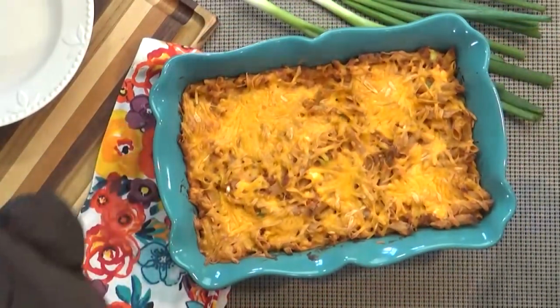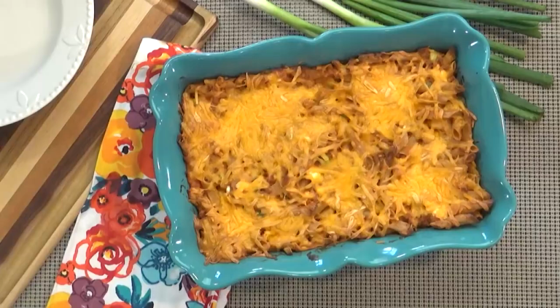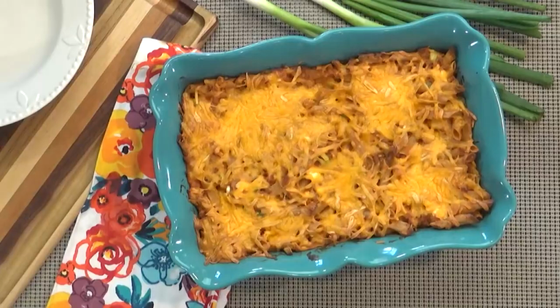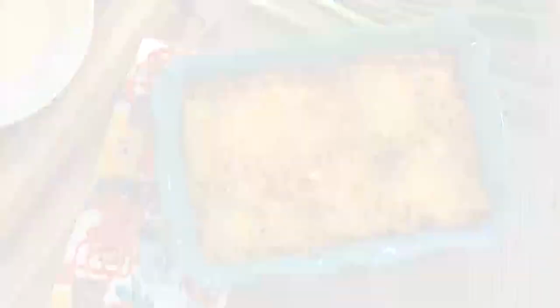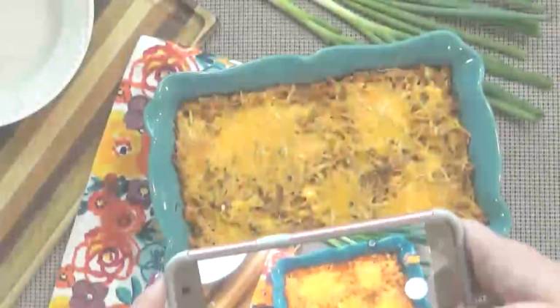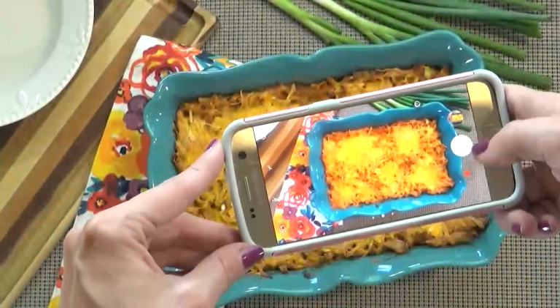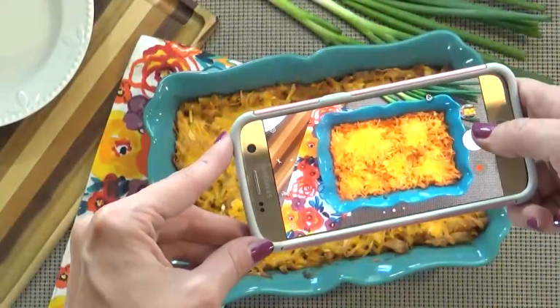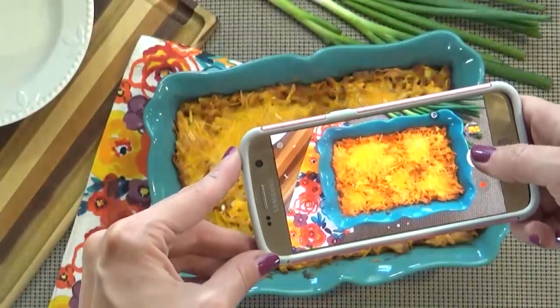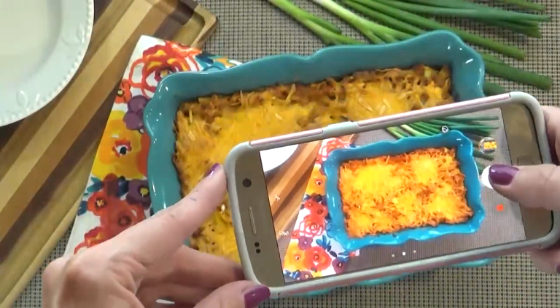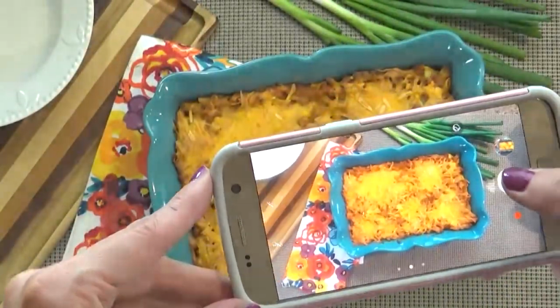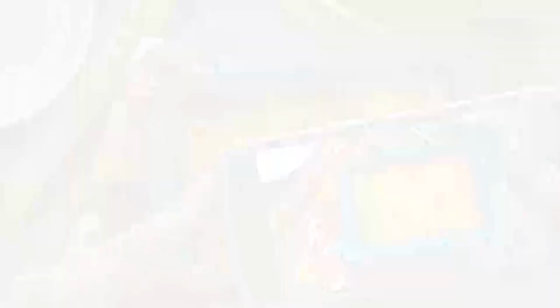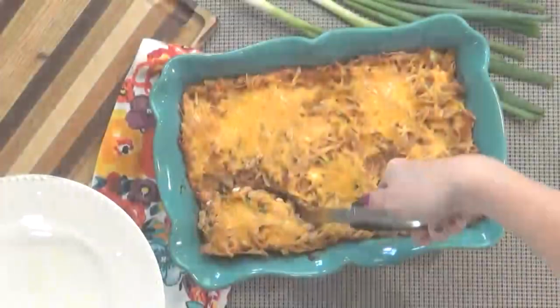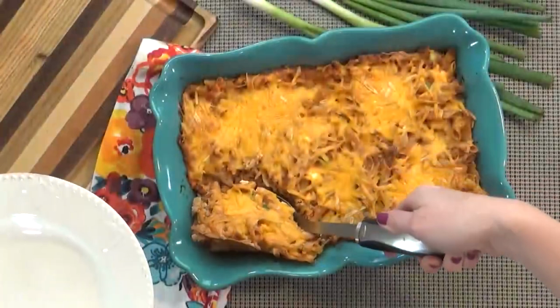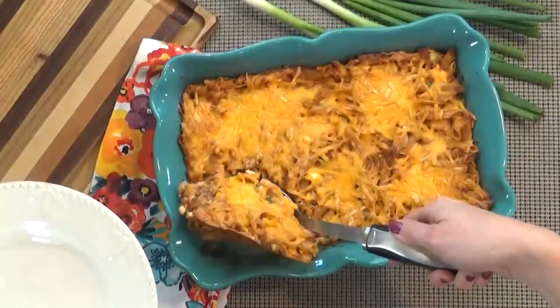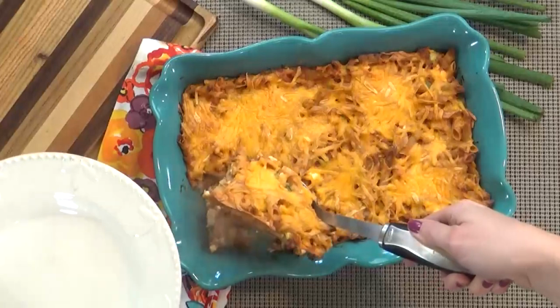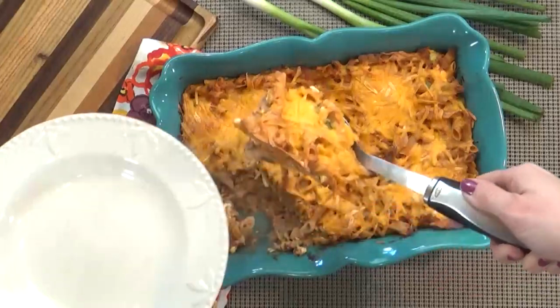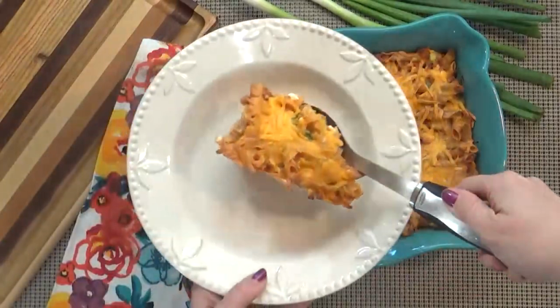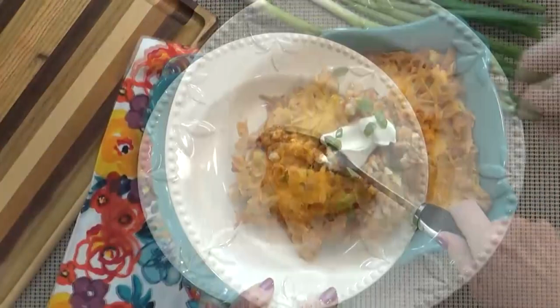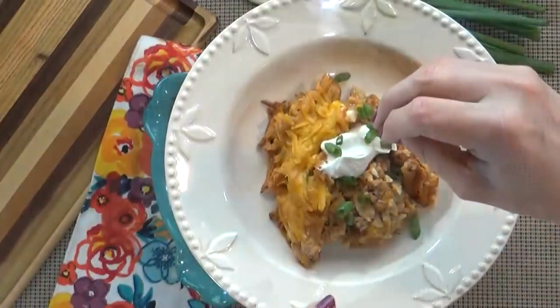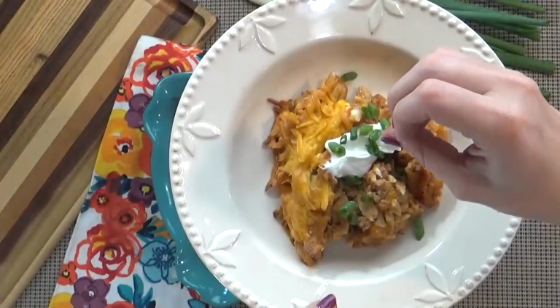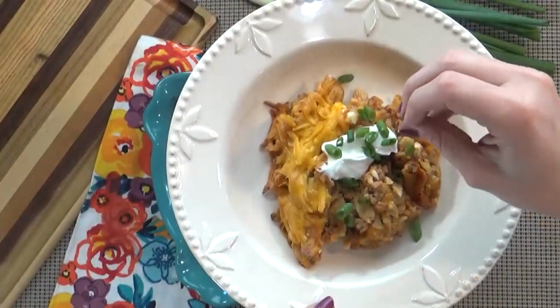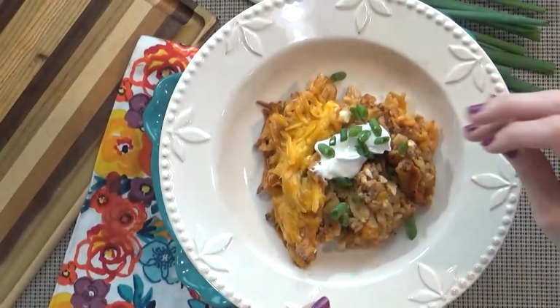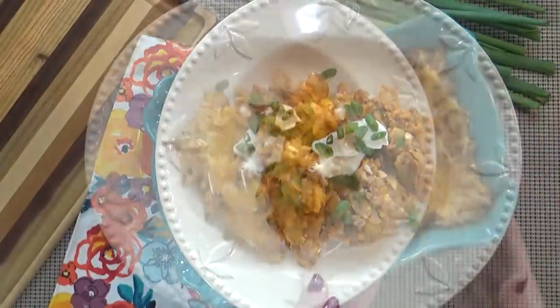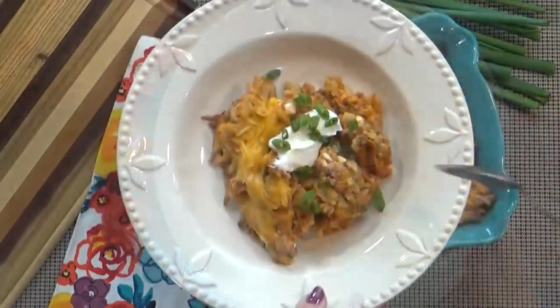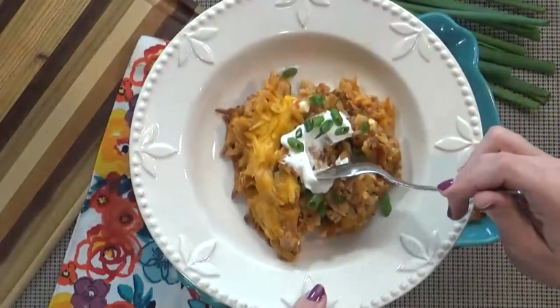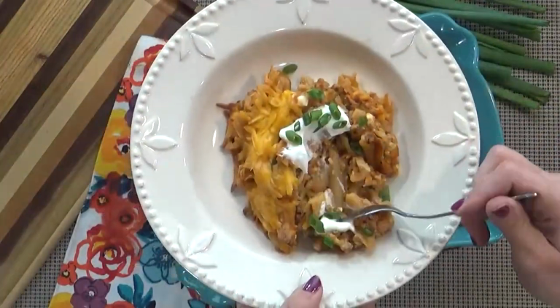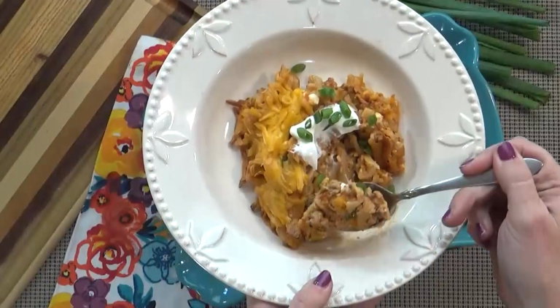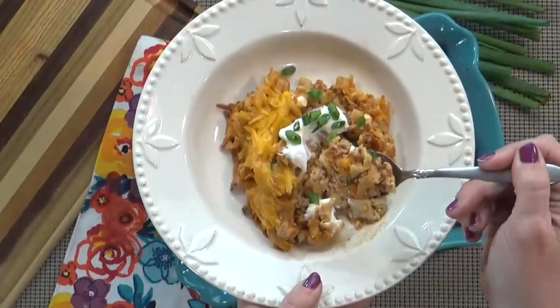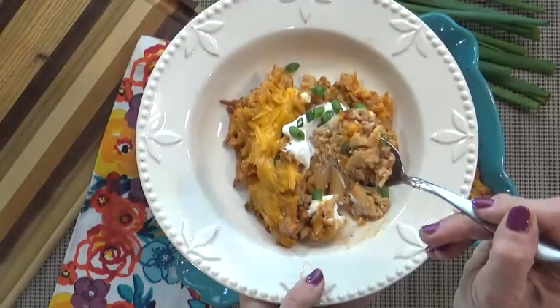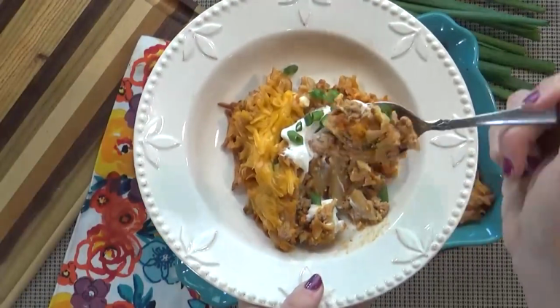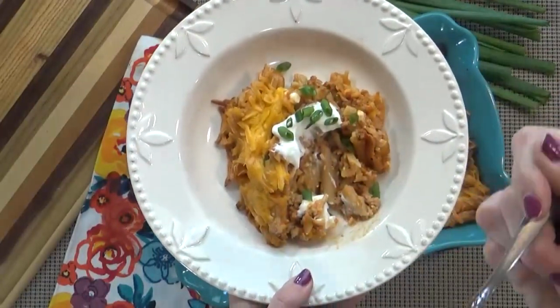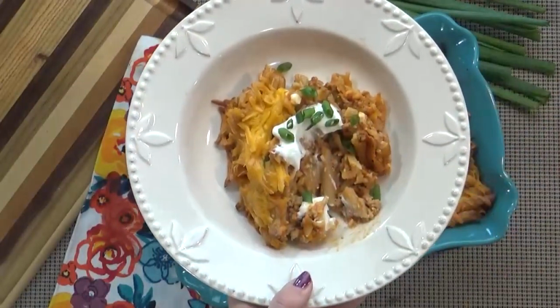Oh doesn't that look delicious? It smells so good. When it's cooled down enough you can dig in. This is definitely a classic — not a fancy or hard to make recipe at all, but so satisfying.